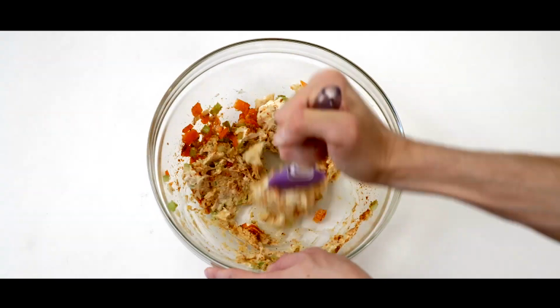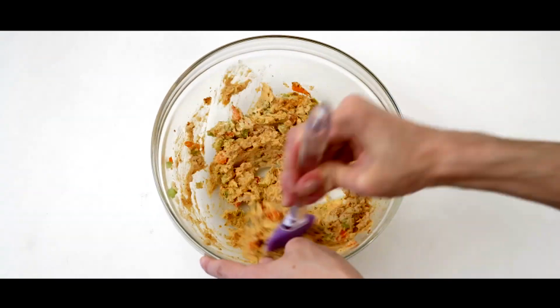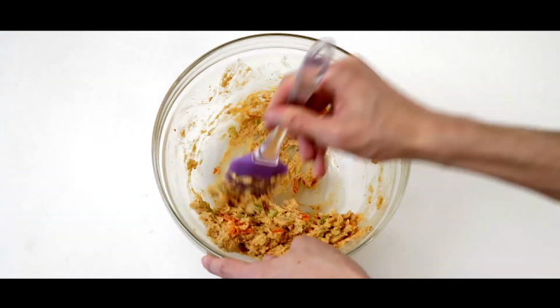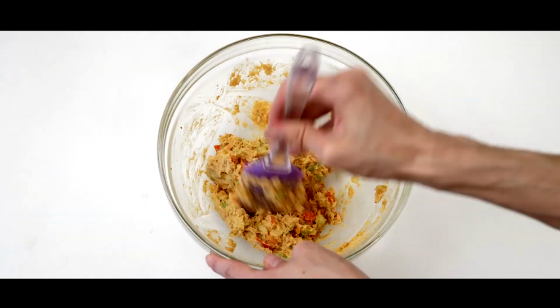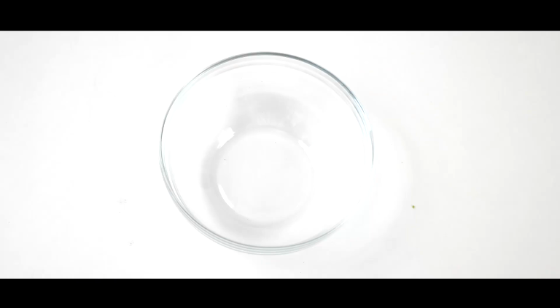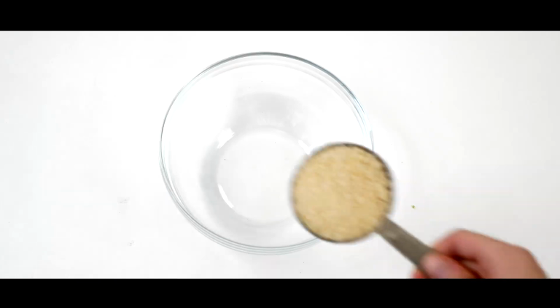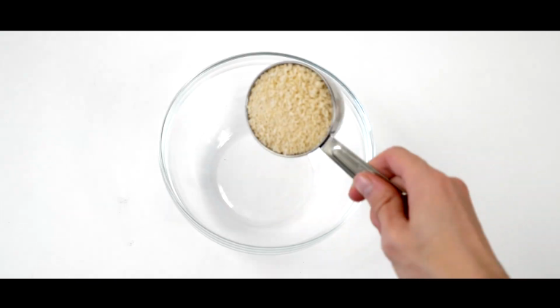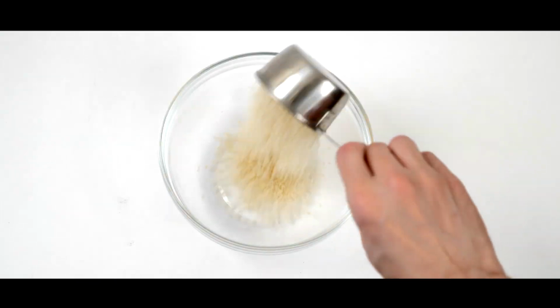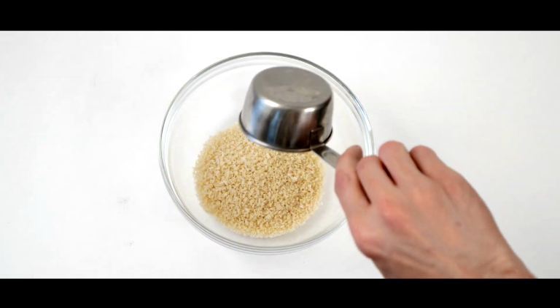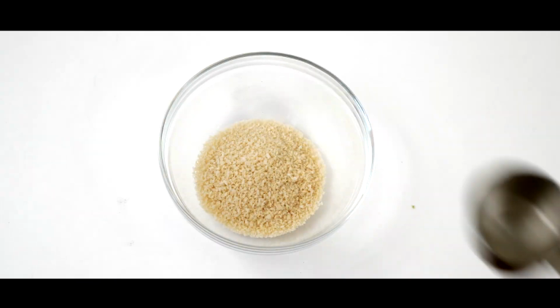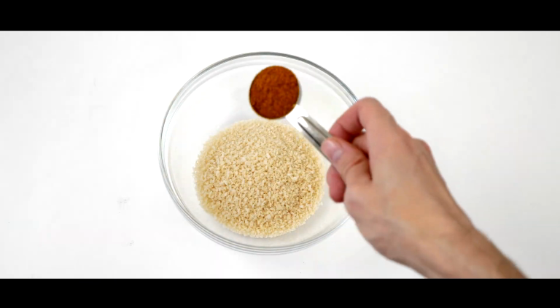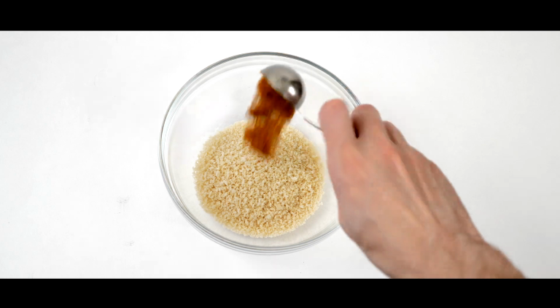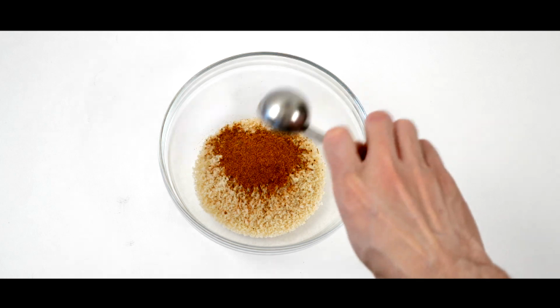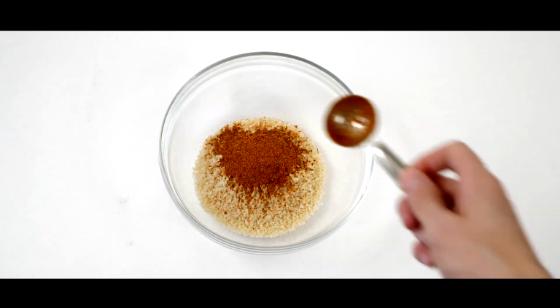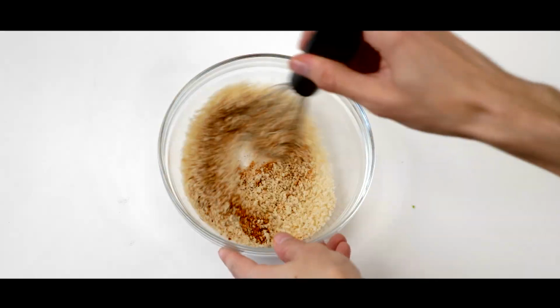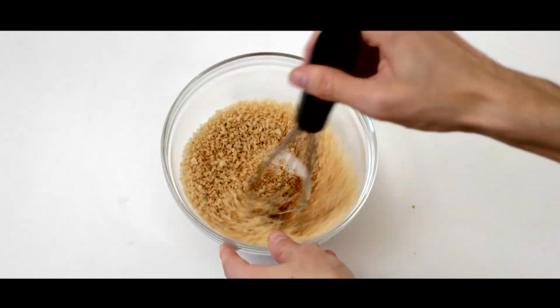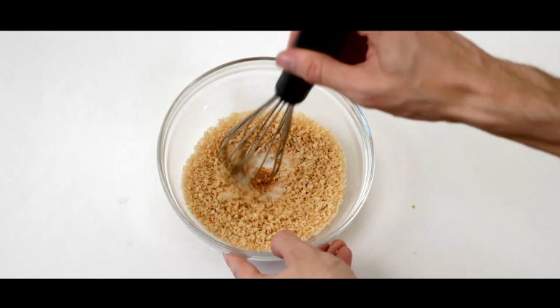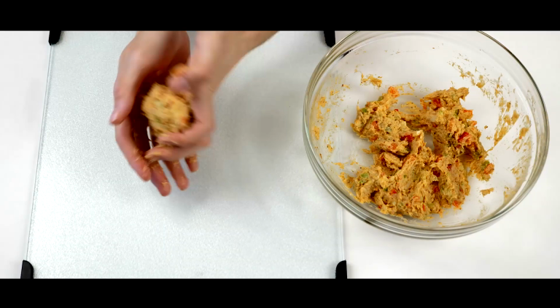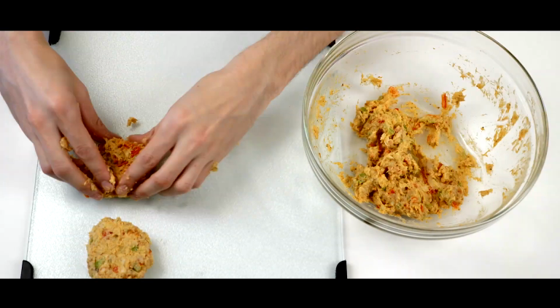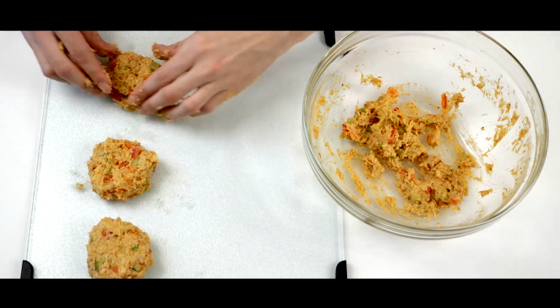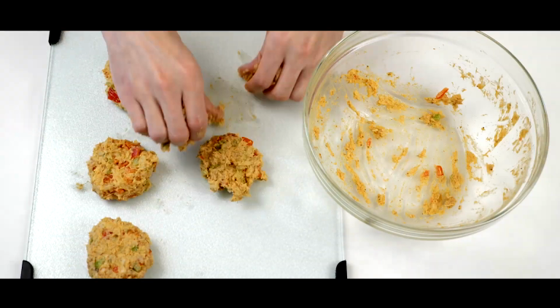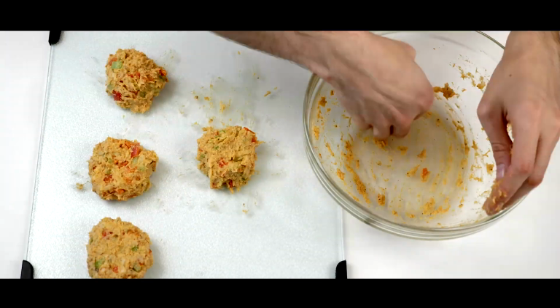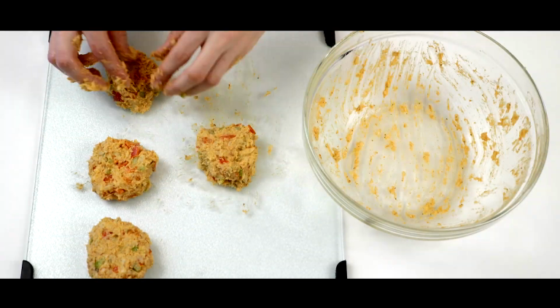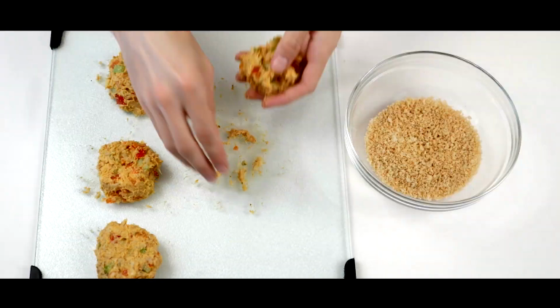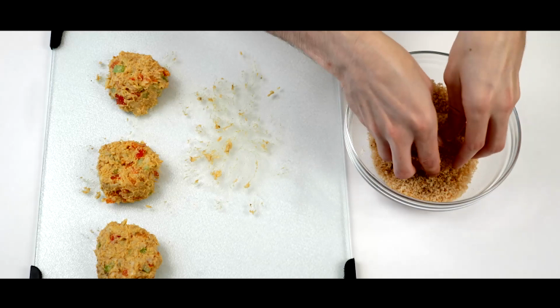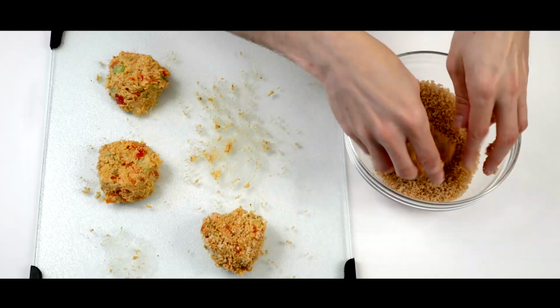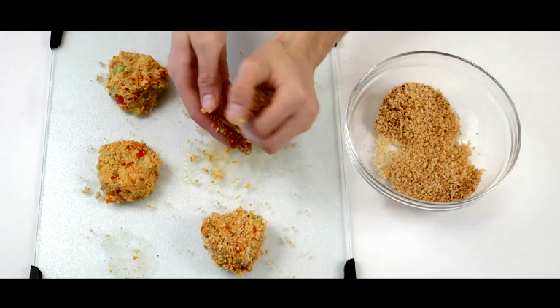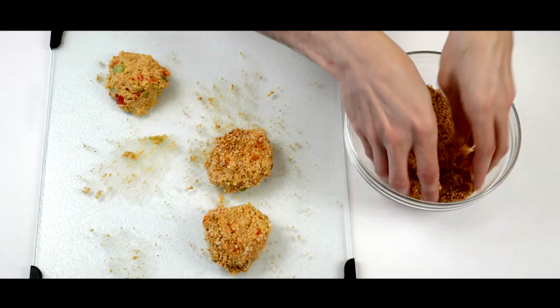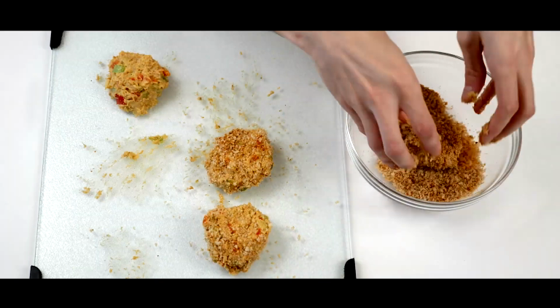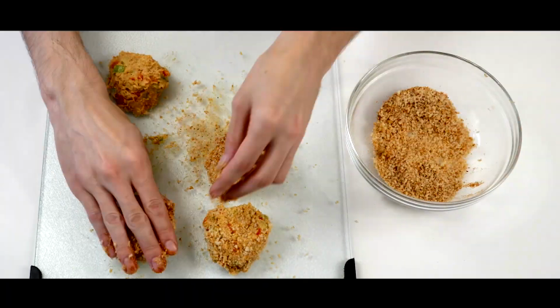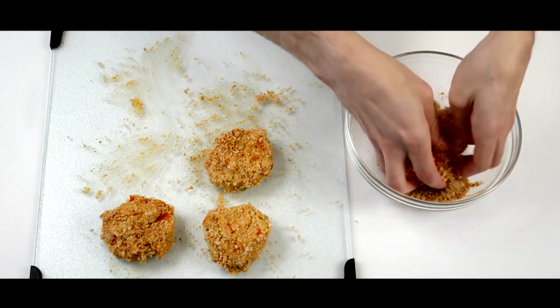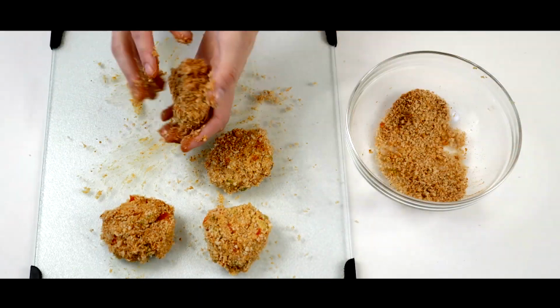Mix all of your ingredients together. For the breading, add a half cup of breadcrumbs and 1 teaspoon of Old Bay seasoning into a mixing bowl. Form patties from your mixture to your desired size and coat them with the breading, then throw them in the refrigerator for 20 minutes.